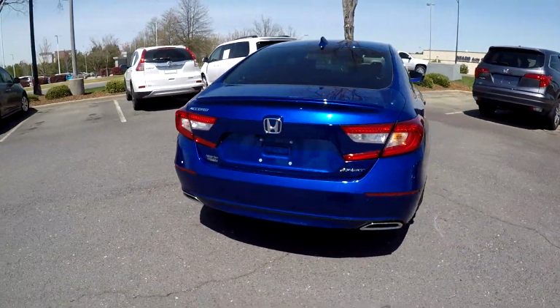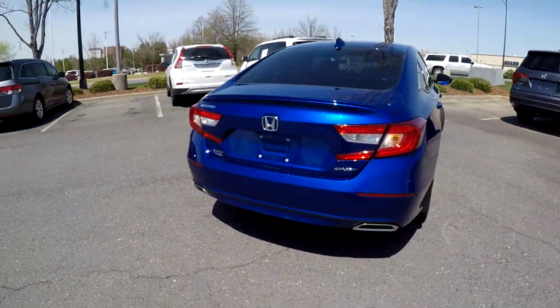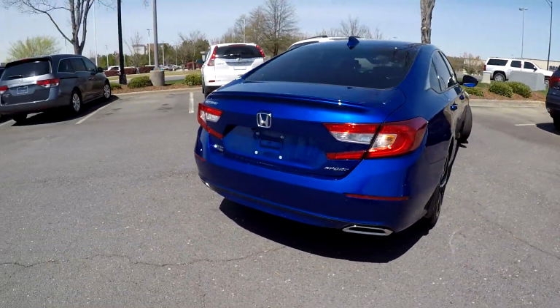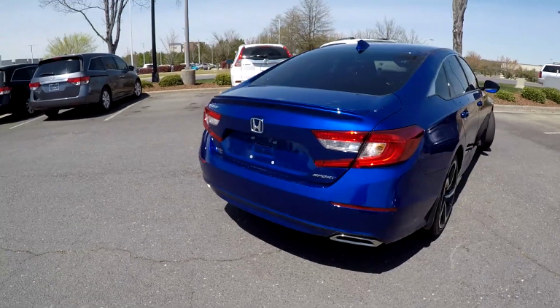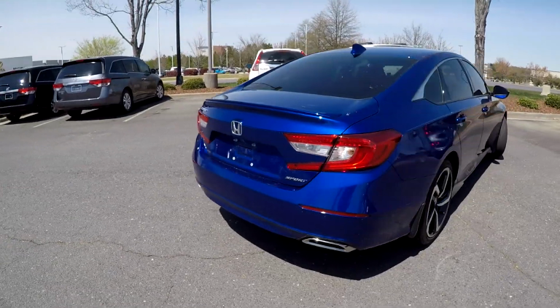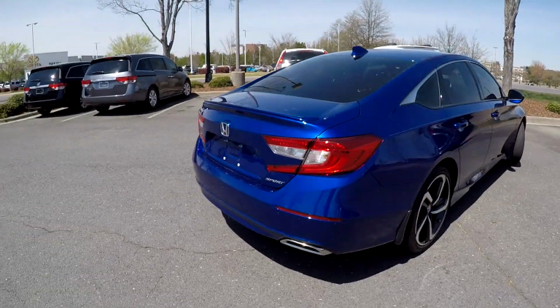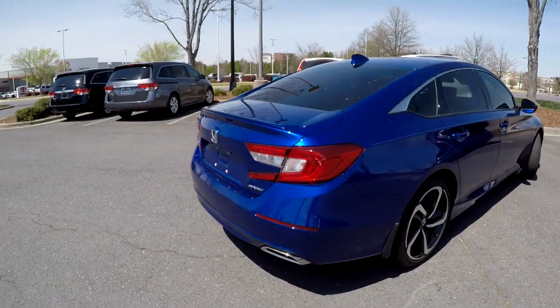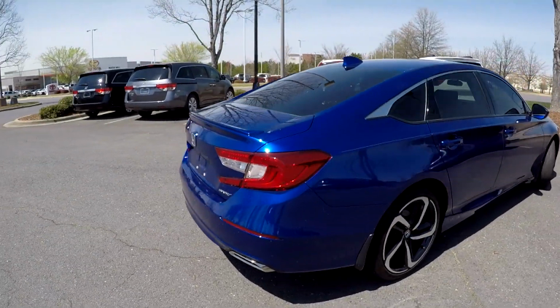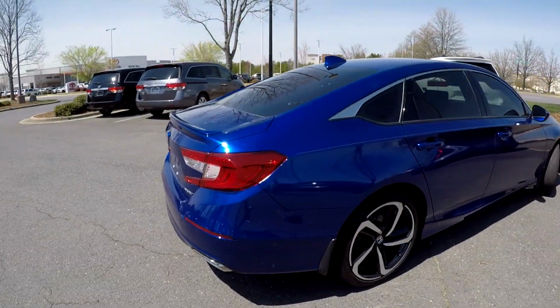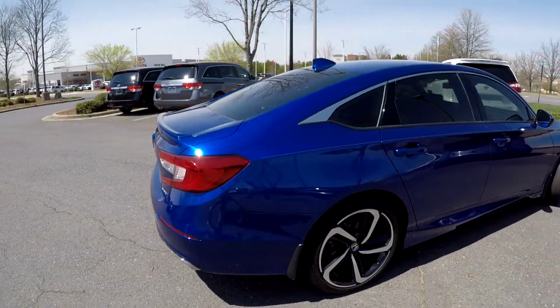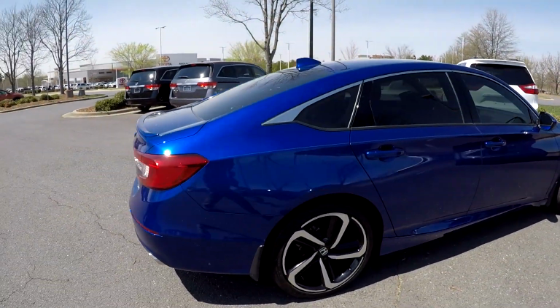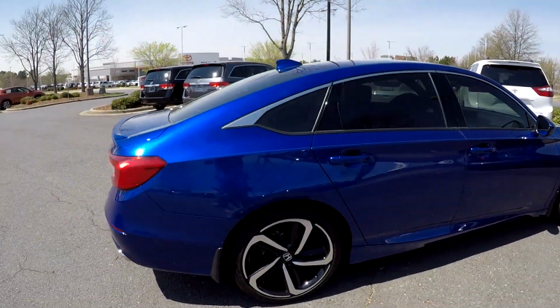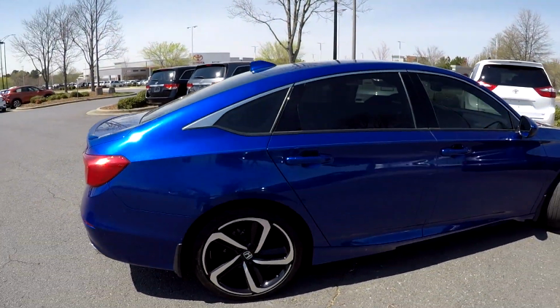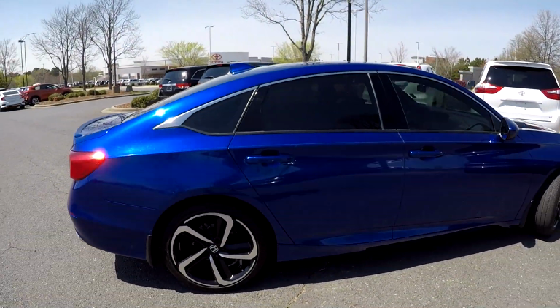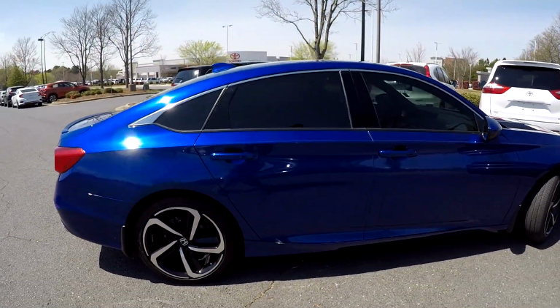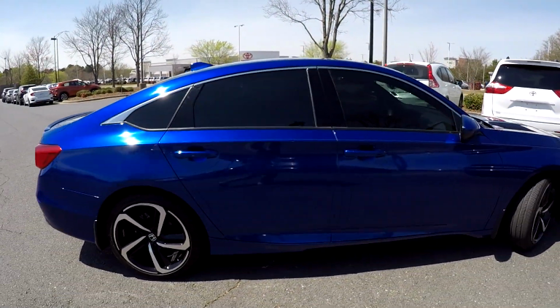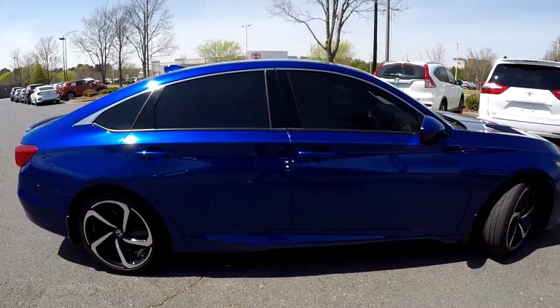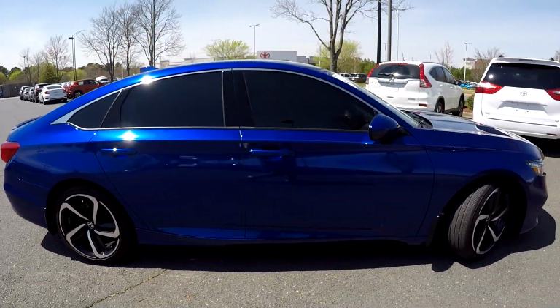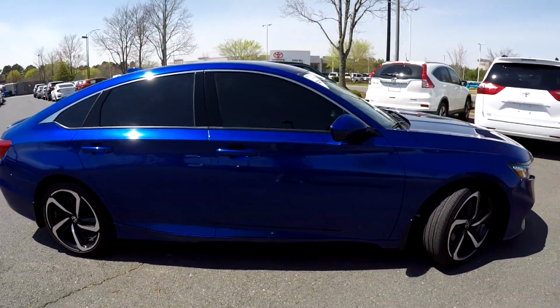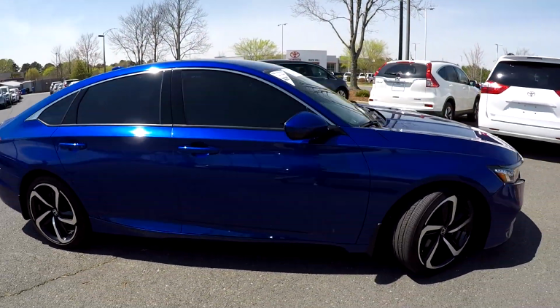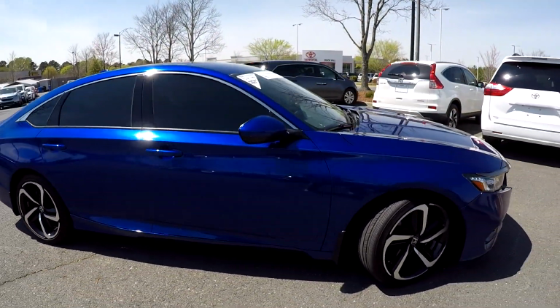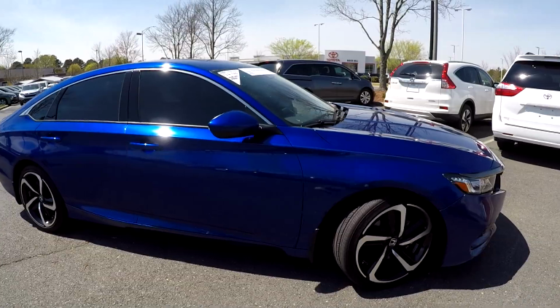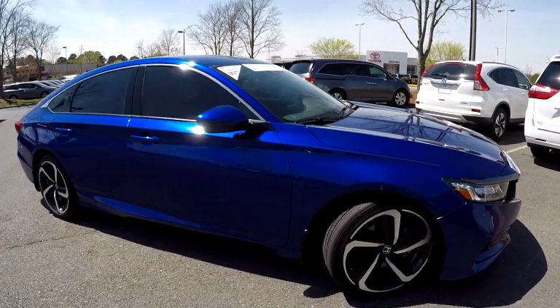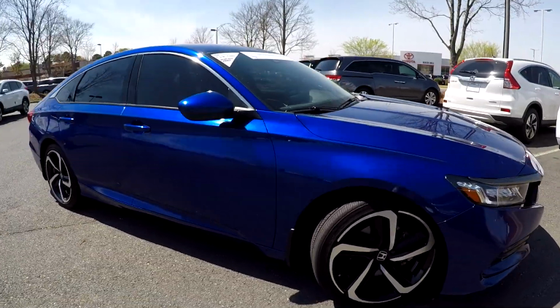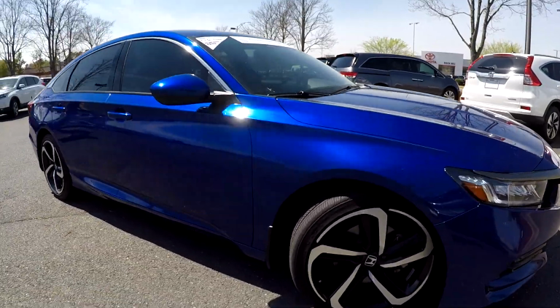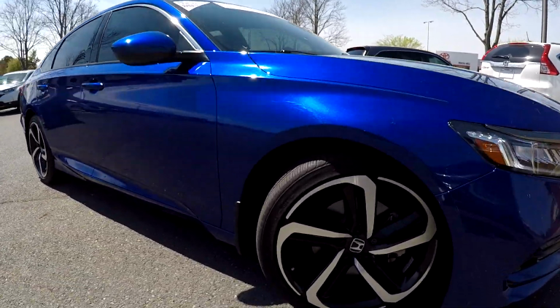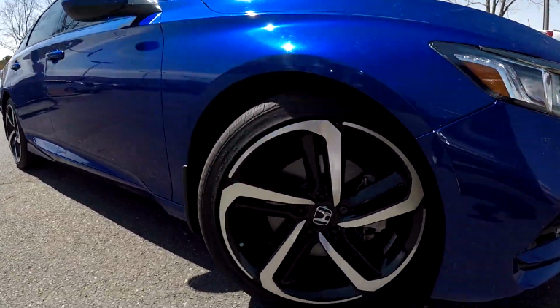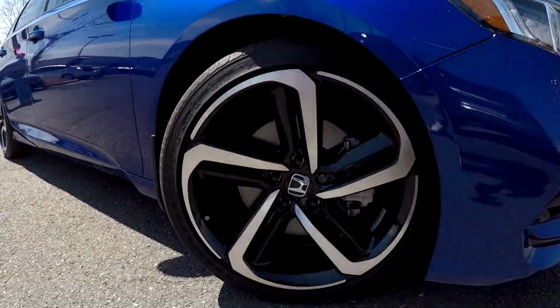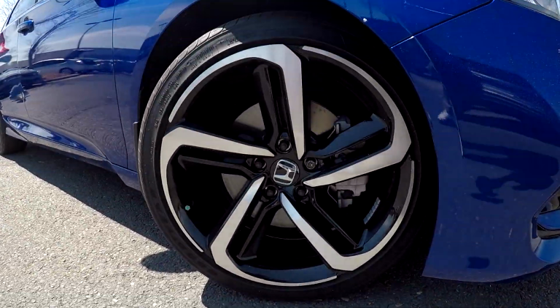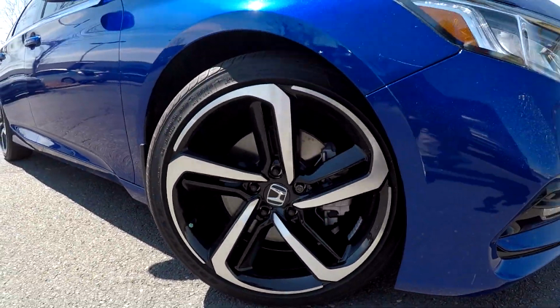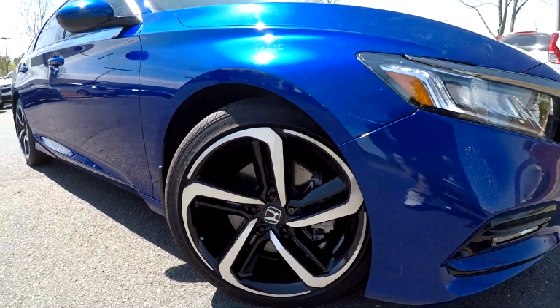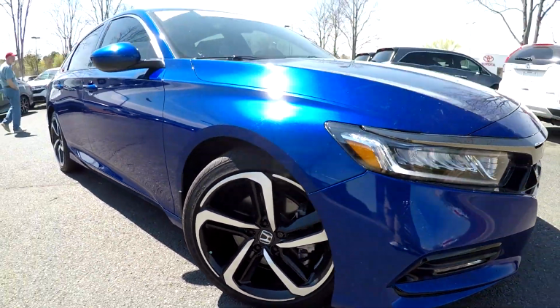This is going to be the sport model. You will see that you're going to have dual exhaust back there. Nice clean passenger side over here, and you can come down and see that you're going to have very nice clean alloy wheels.